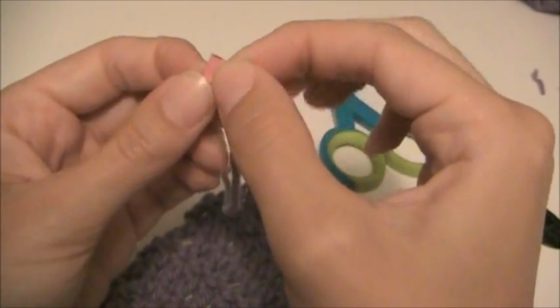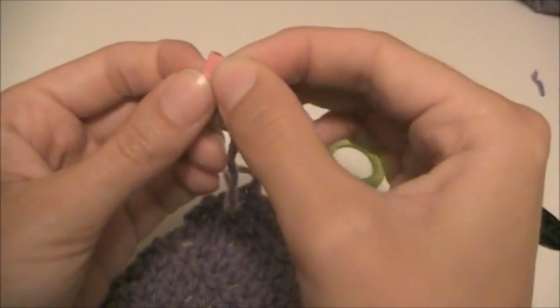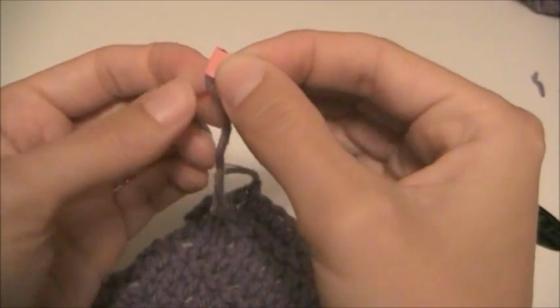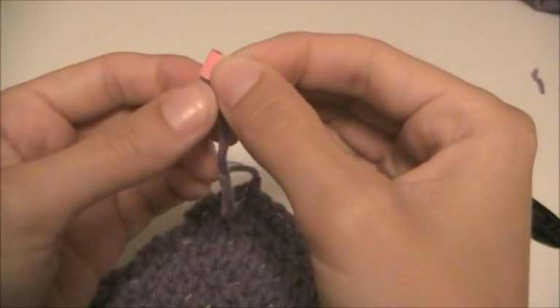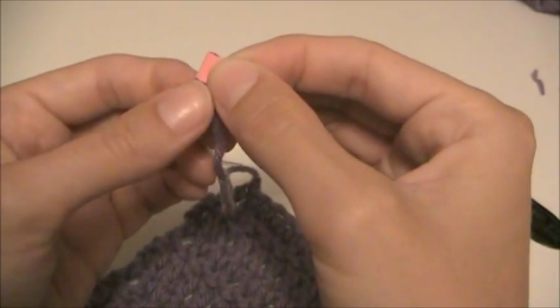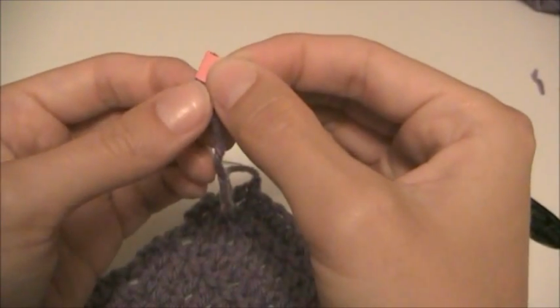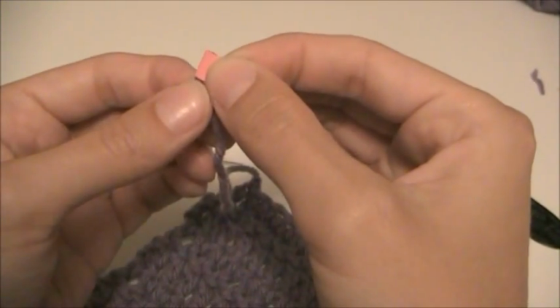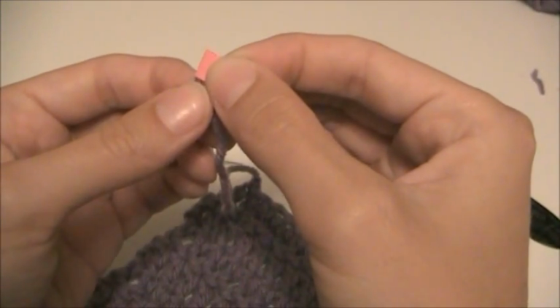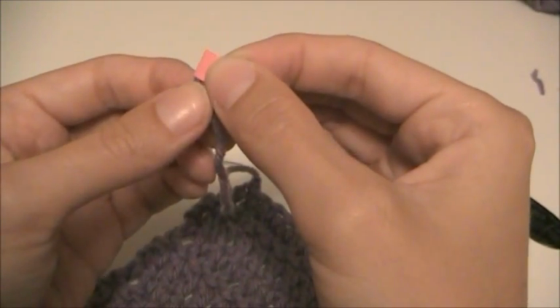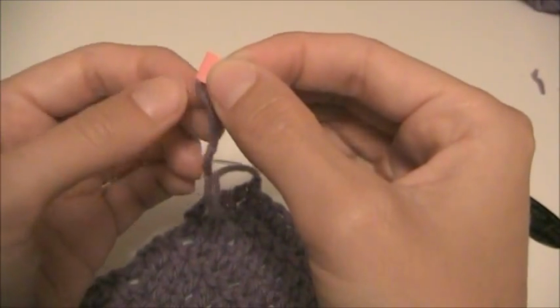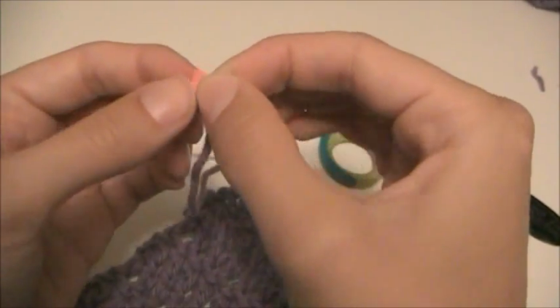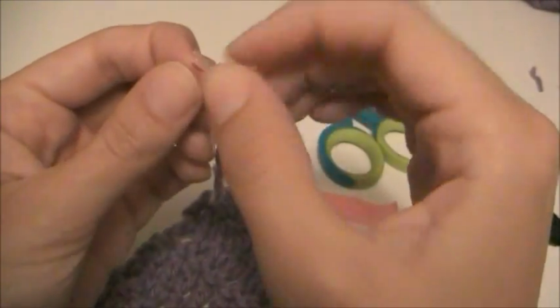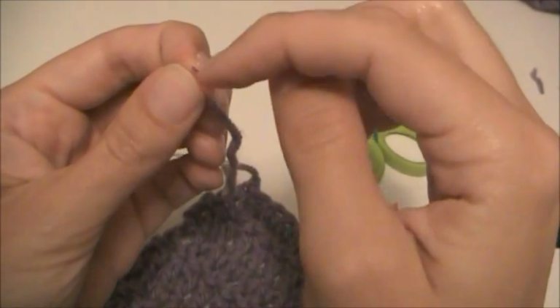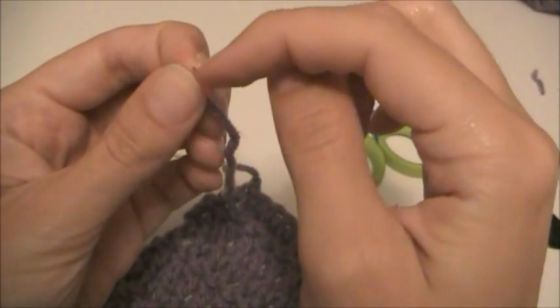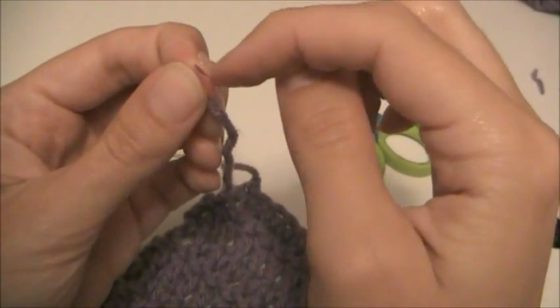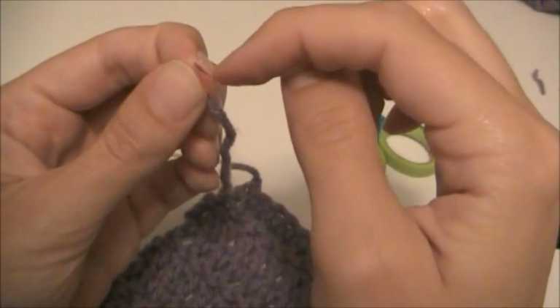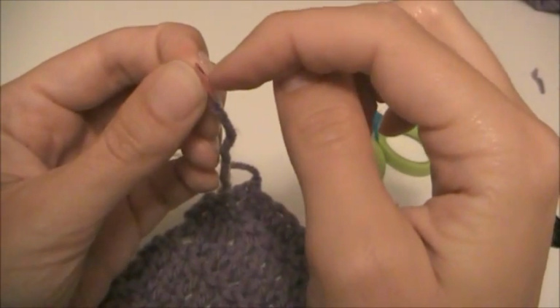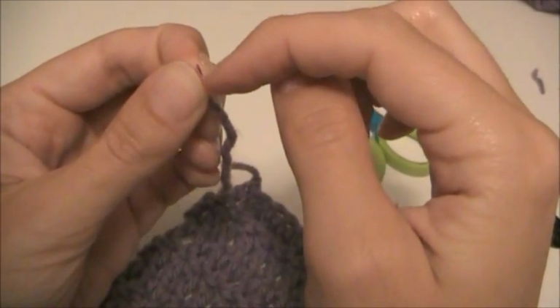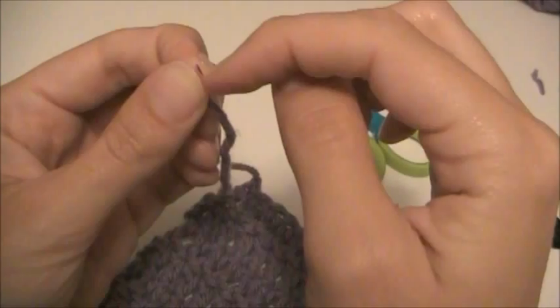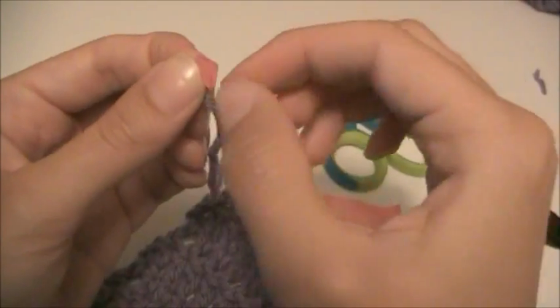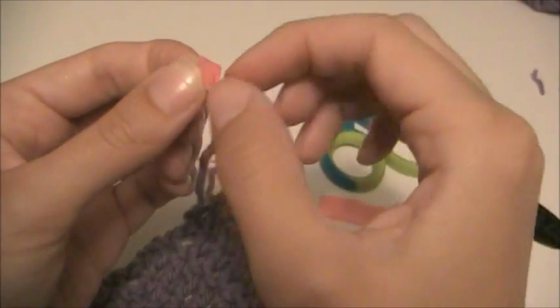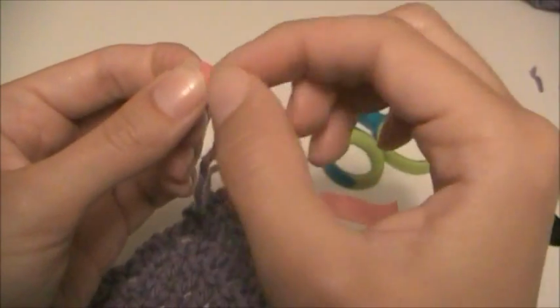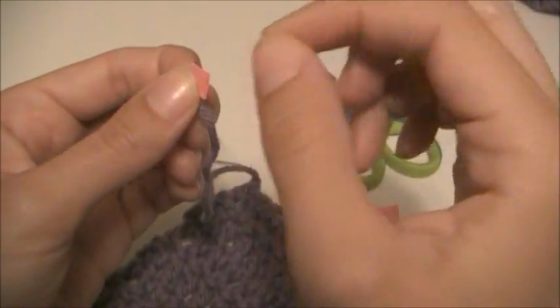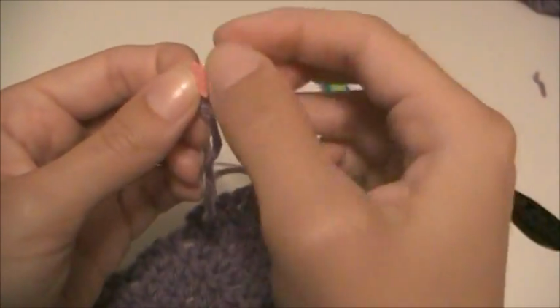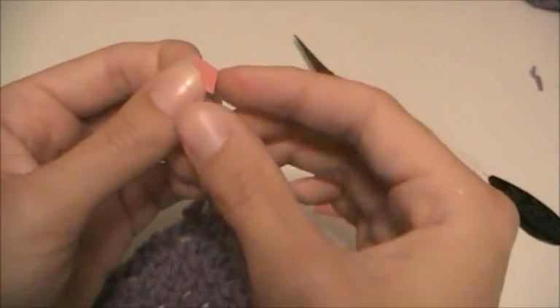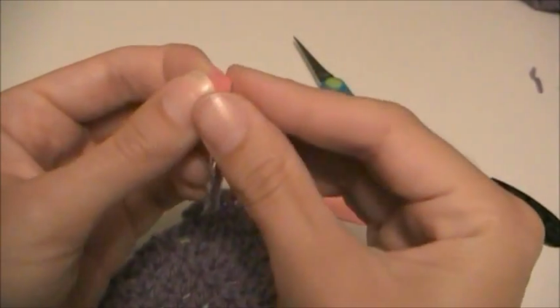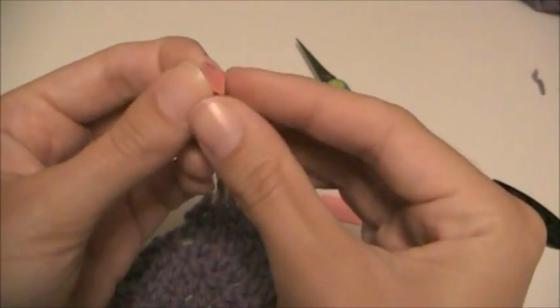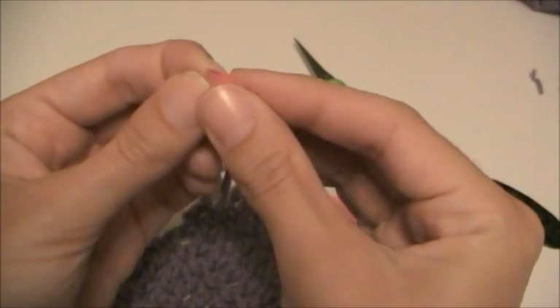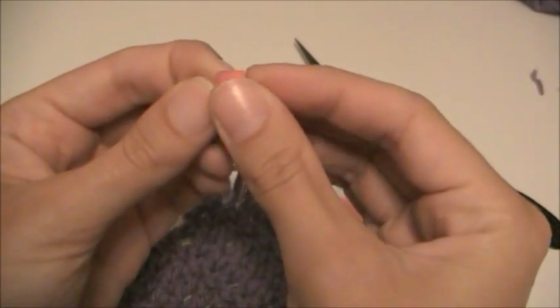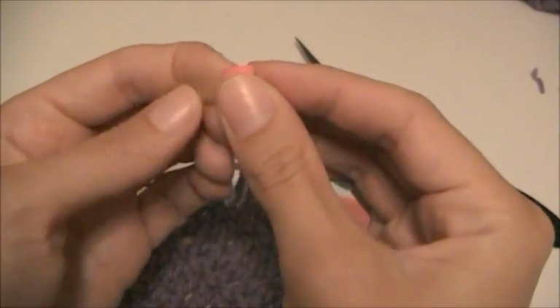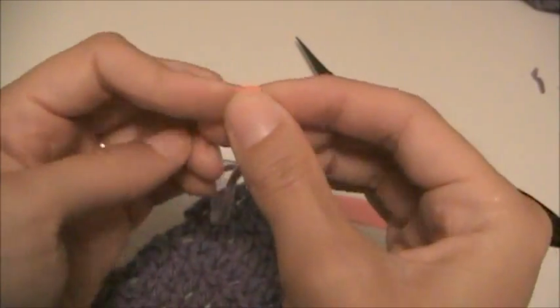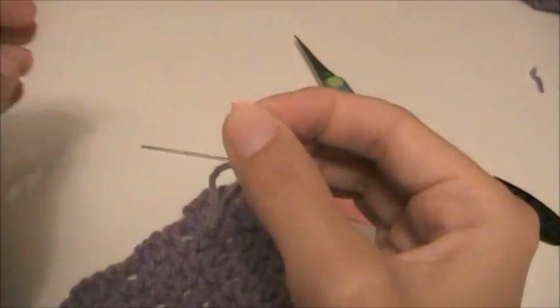I'm going to pull the yarn in slightly so it's just right inside of here. If it's poking up it's going to be hard to put this through the eye of the needle.